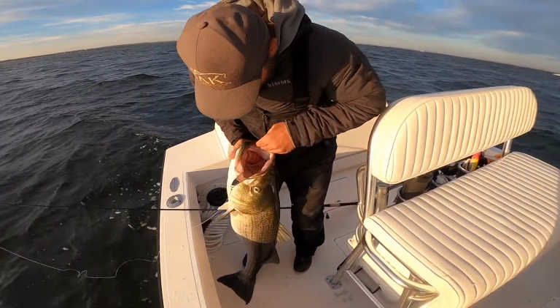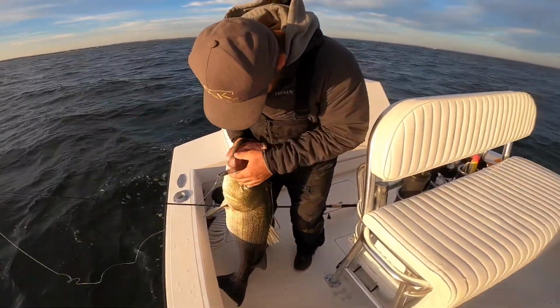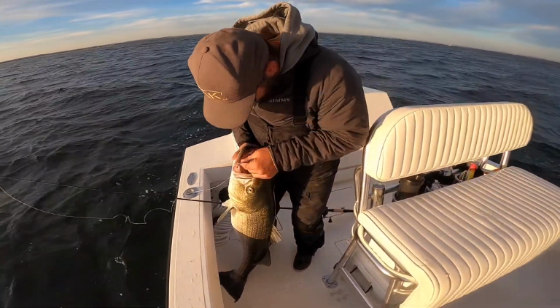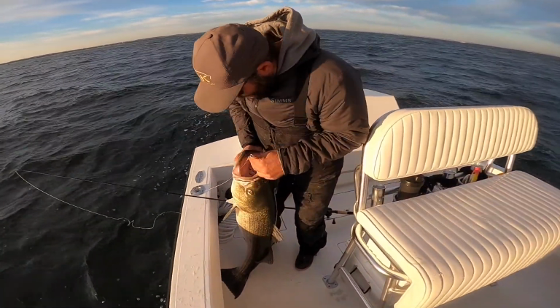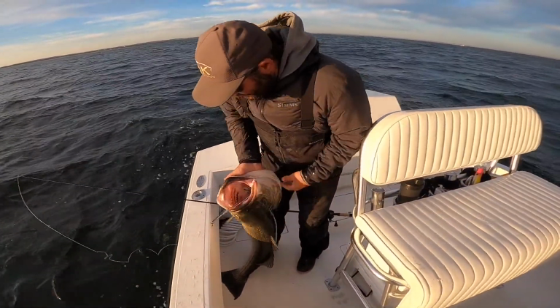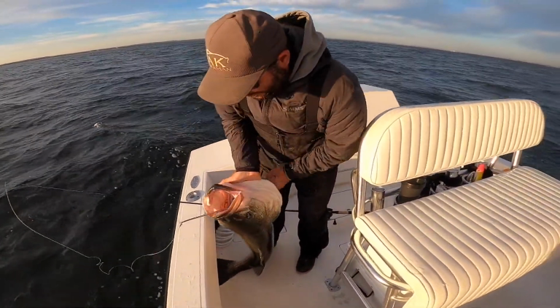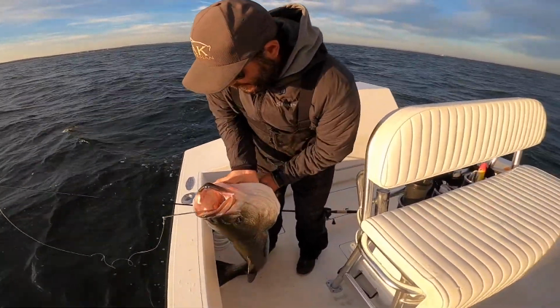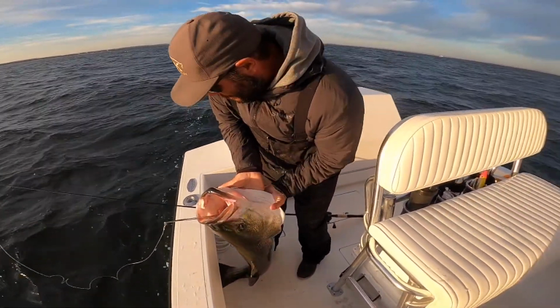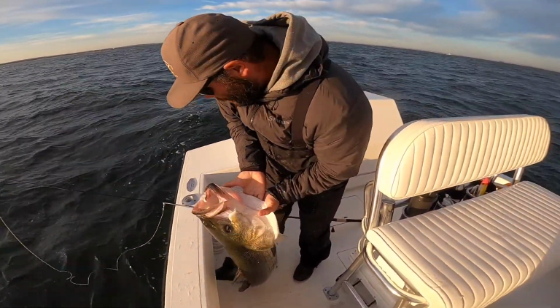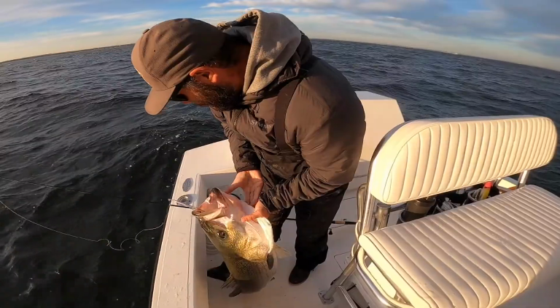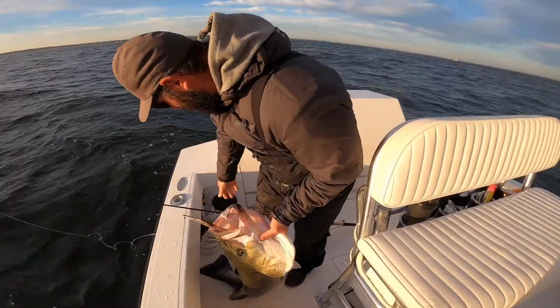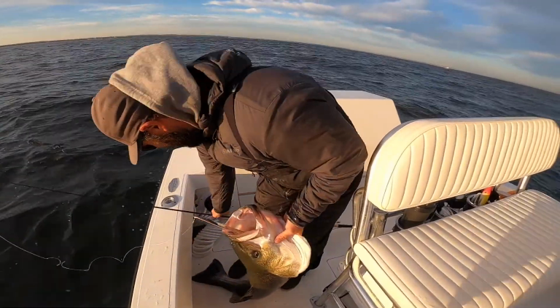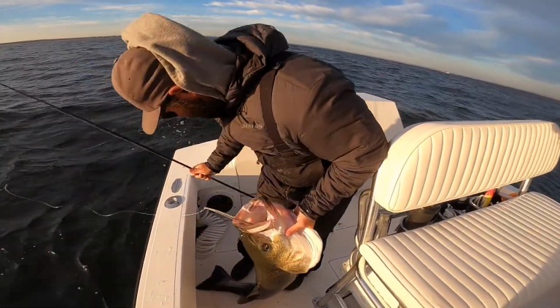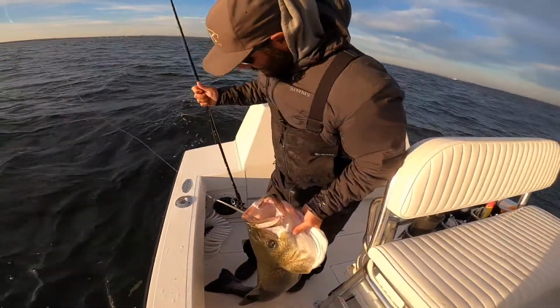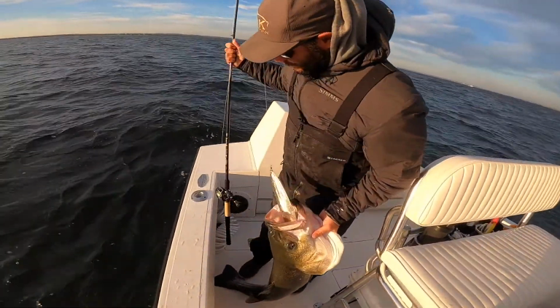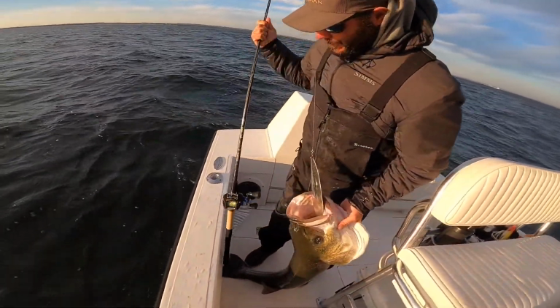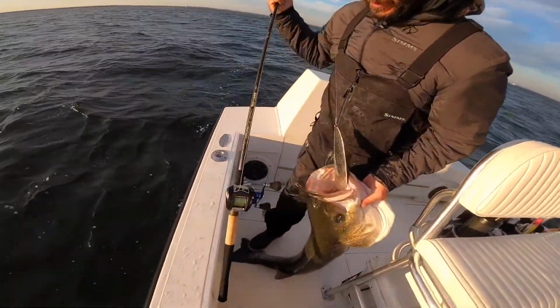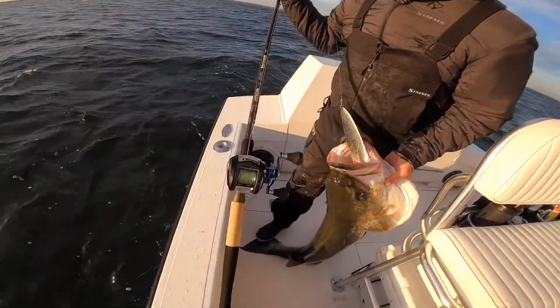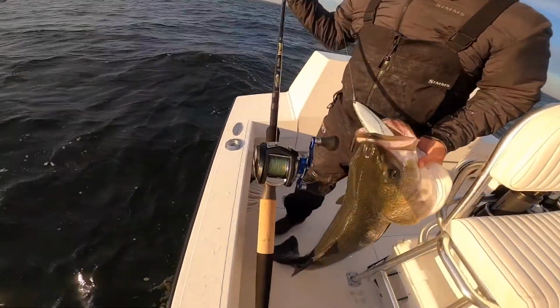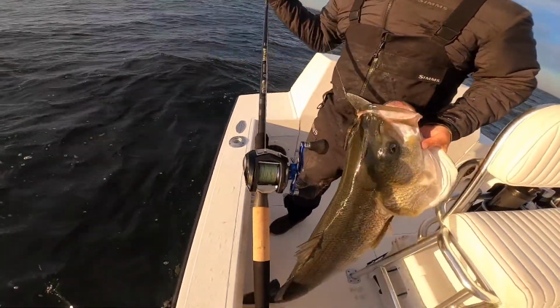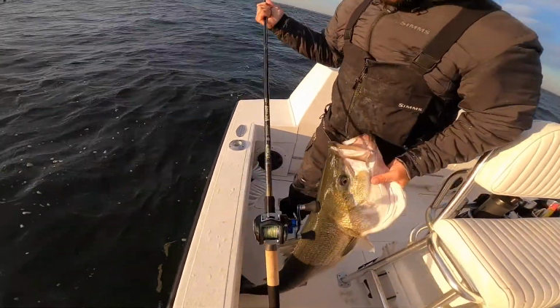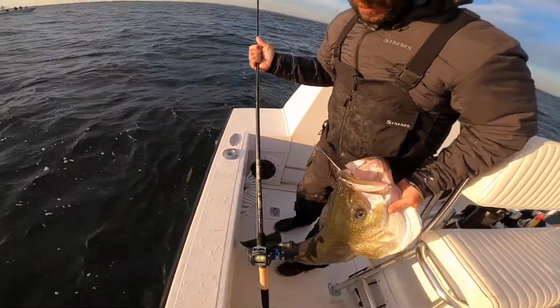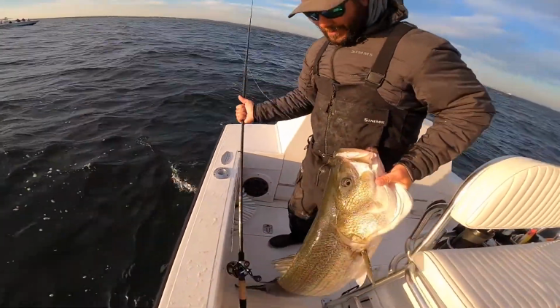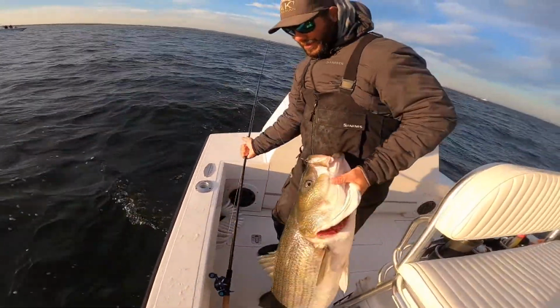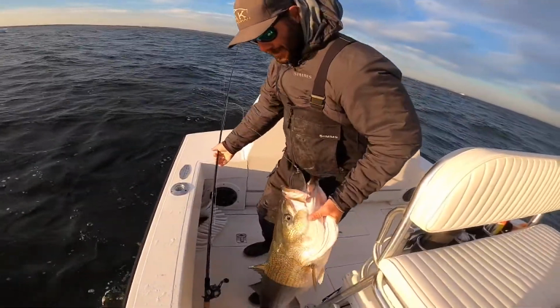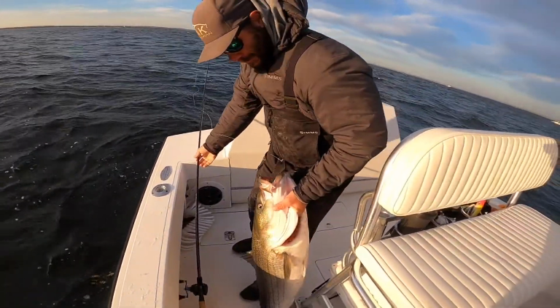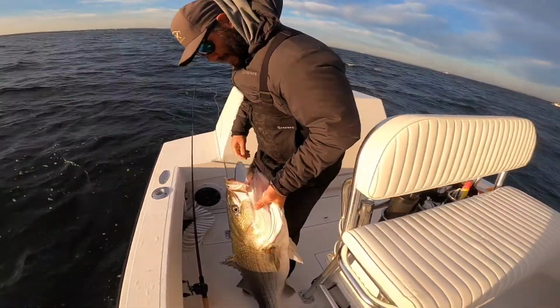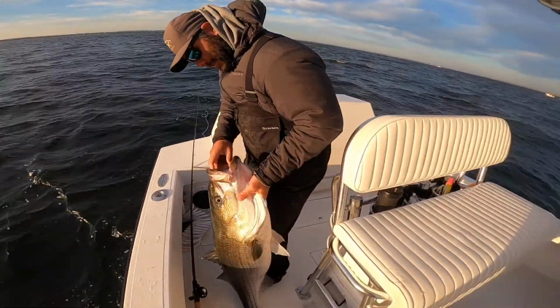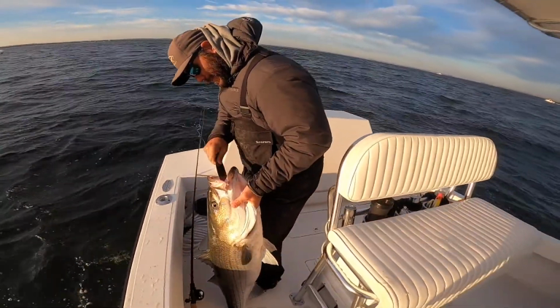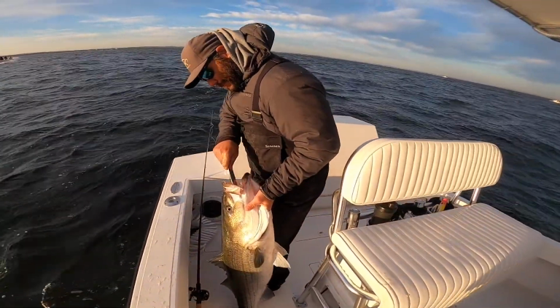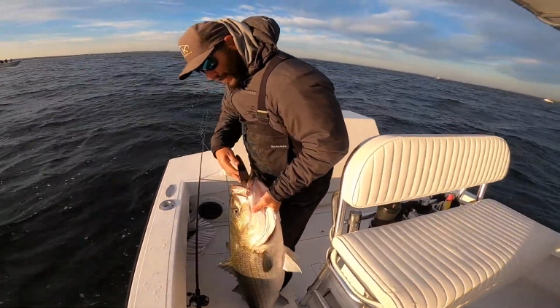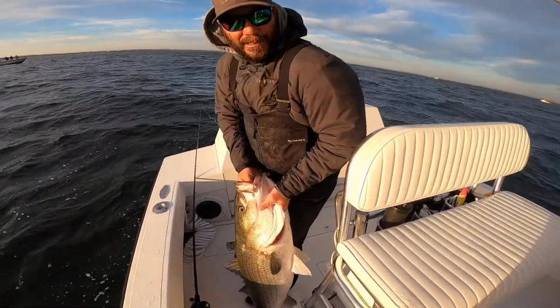What type of gear are you fishing? We're fishing this new swimbait rod by St. Croix. It's a Victory. Two to five ounce fast action. Get that spoon down quick.